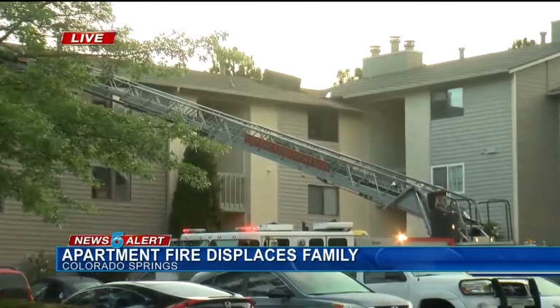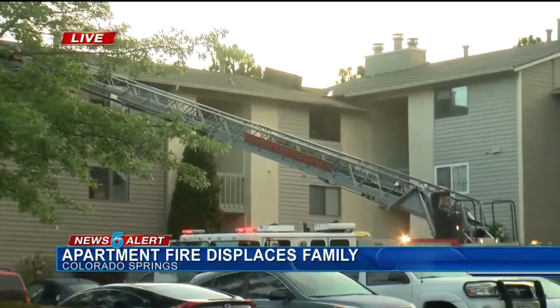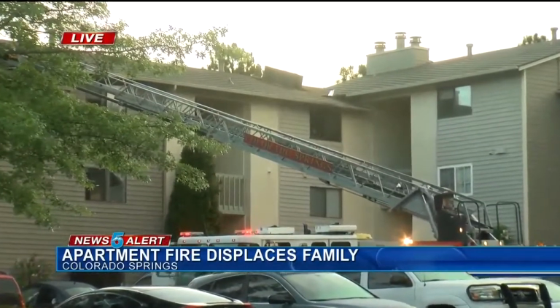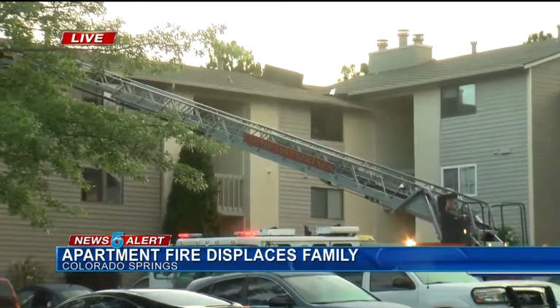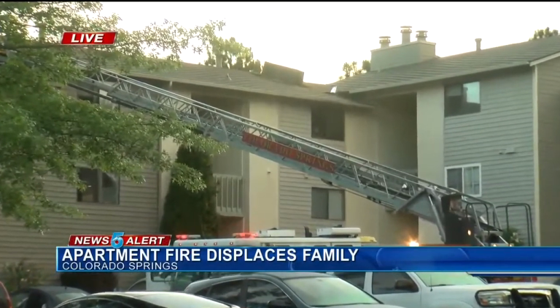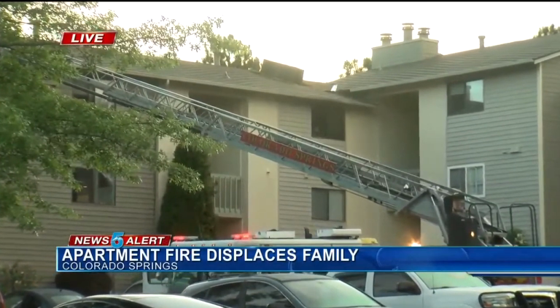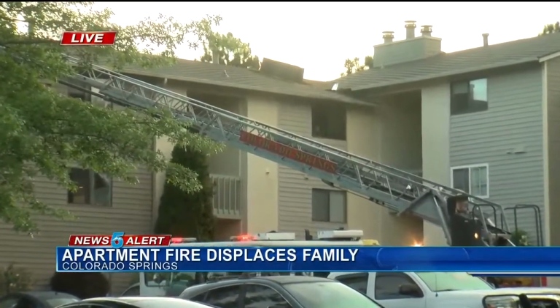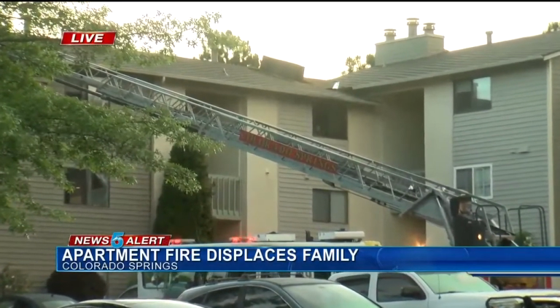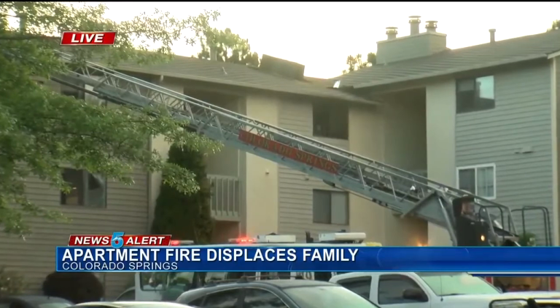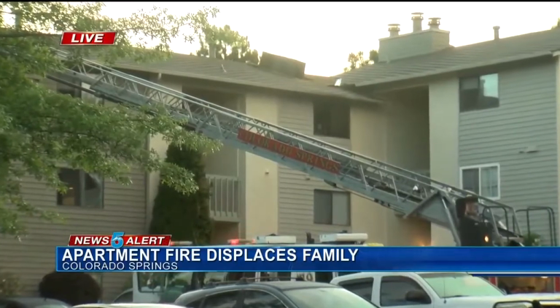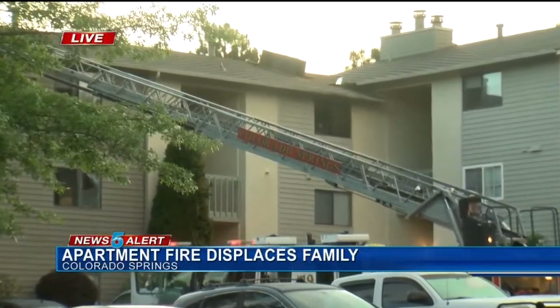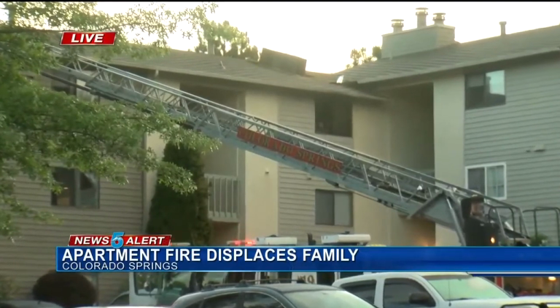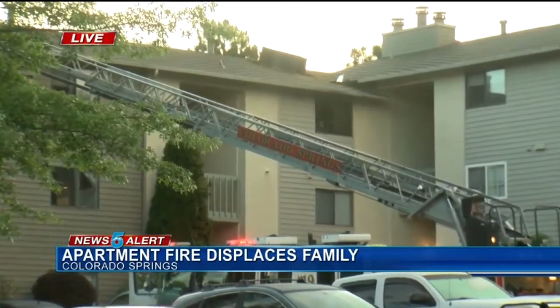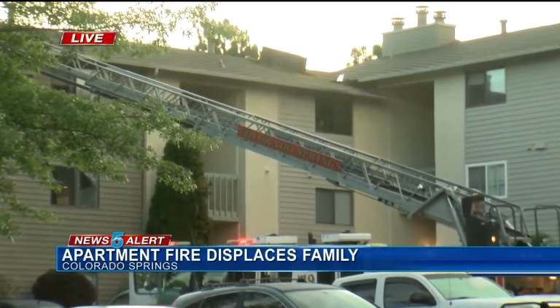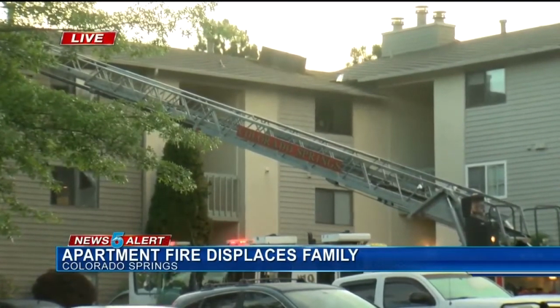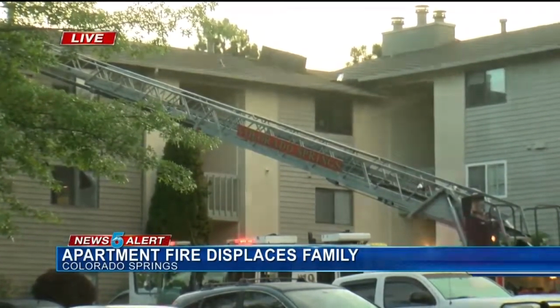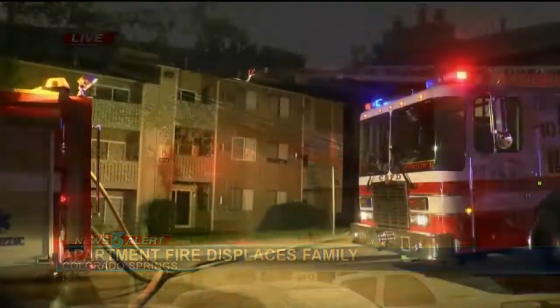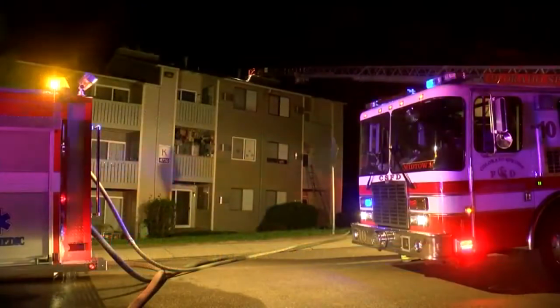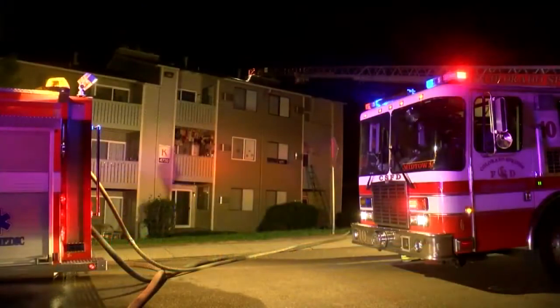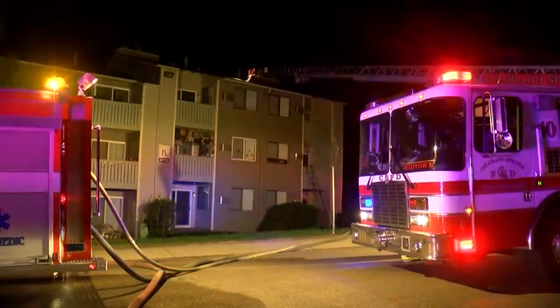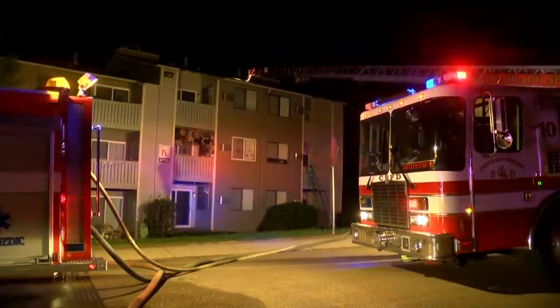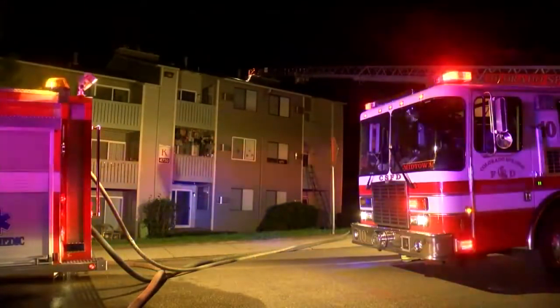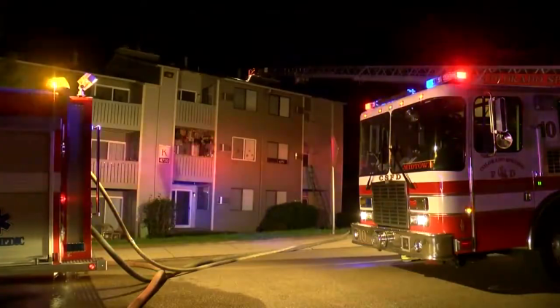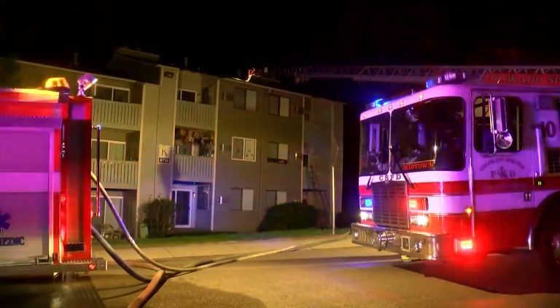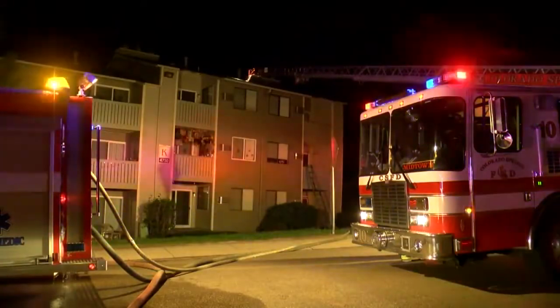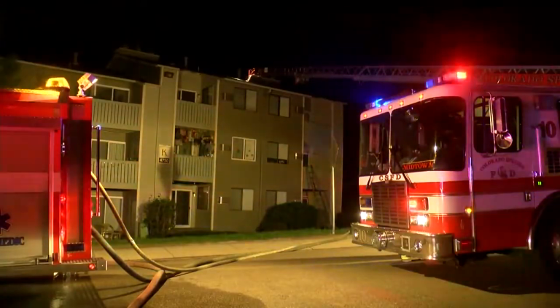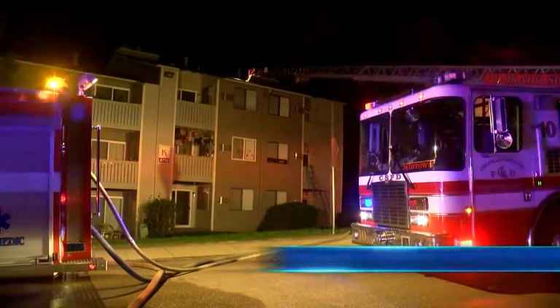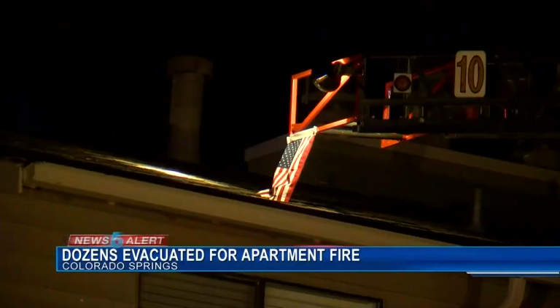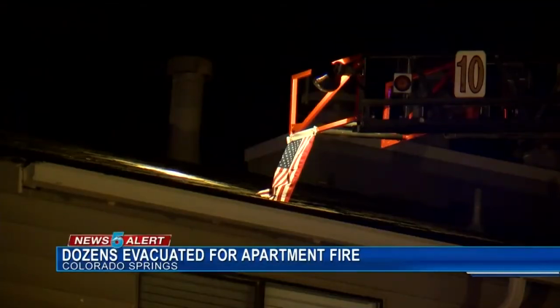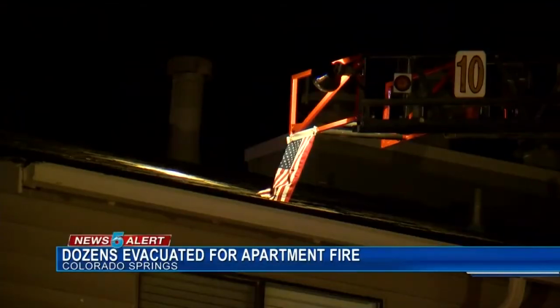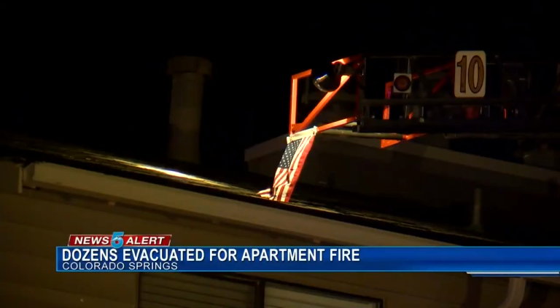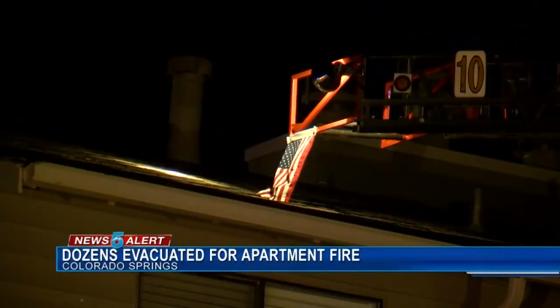They're still questioning neighbors trying to determine exactly what happened. Here's what we know so far: fire crews responded to a call at 2:15 this morning about a balcony fire at this complex.